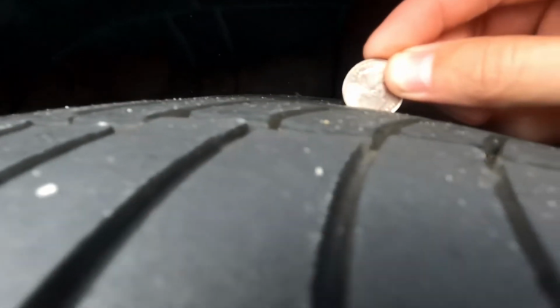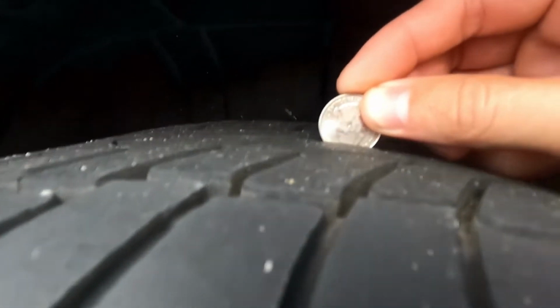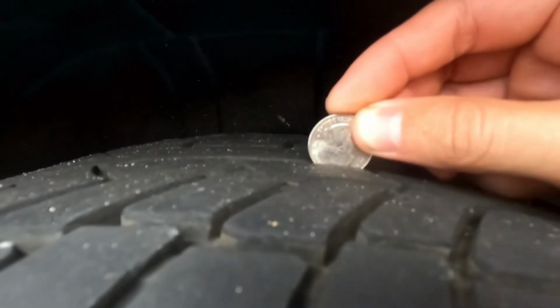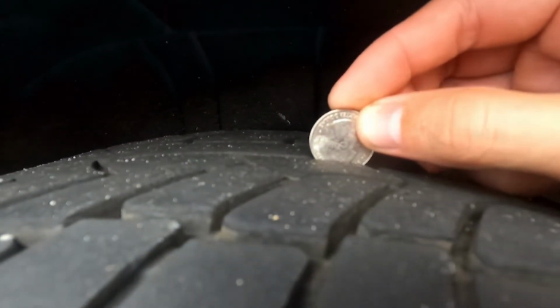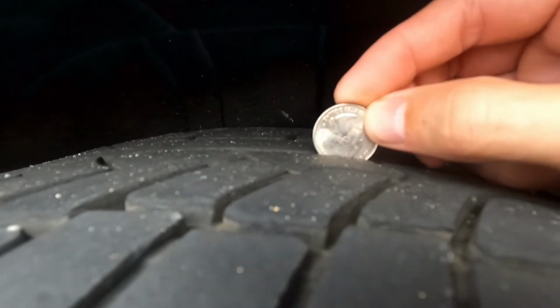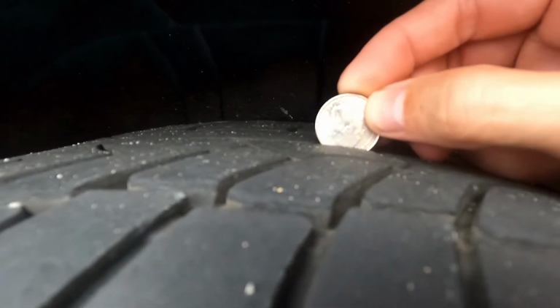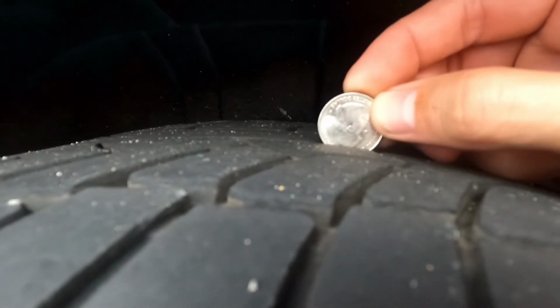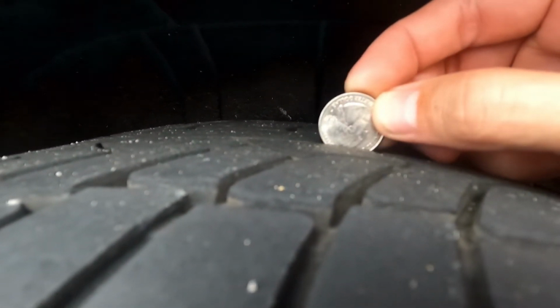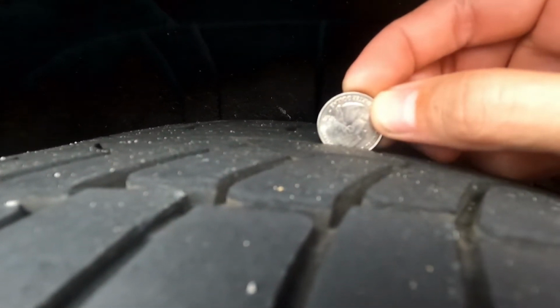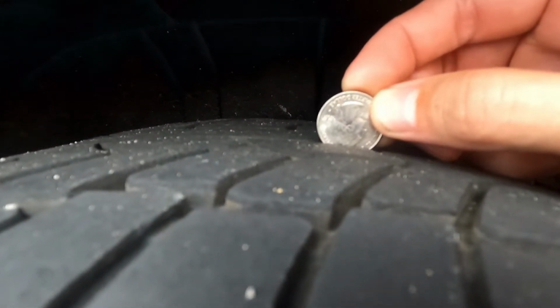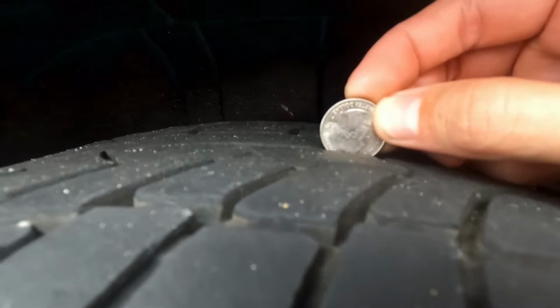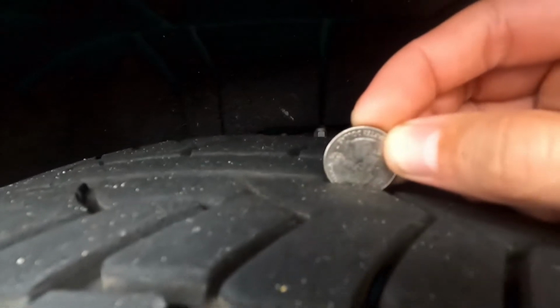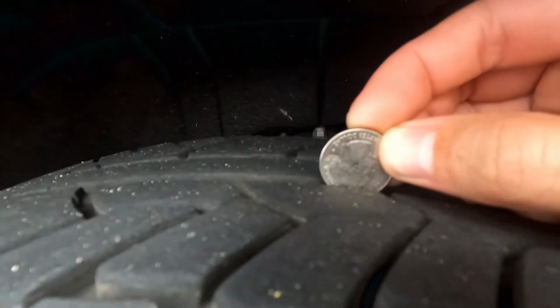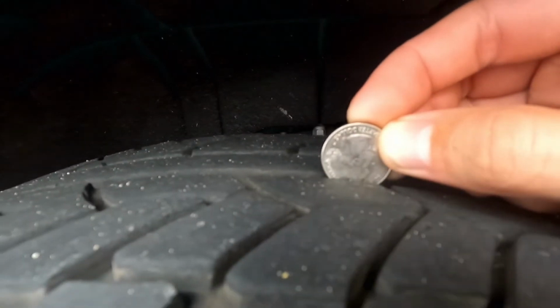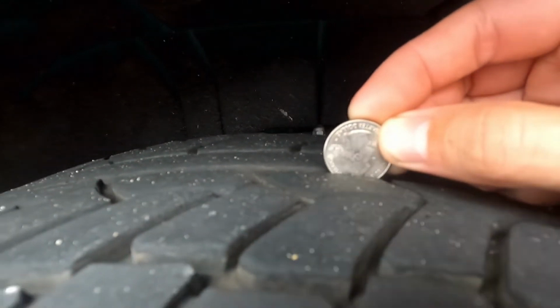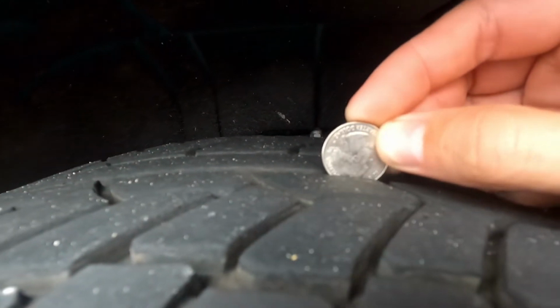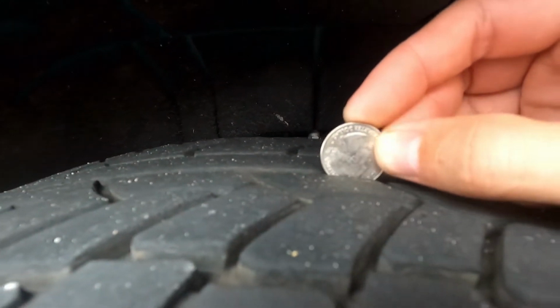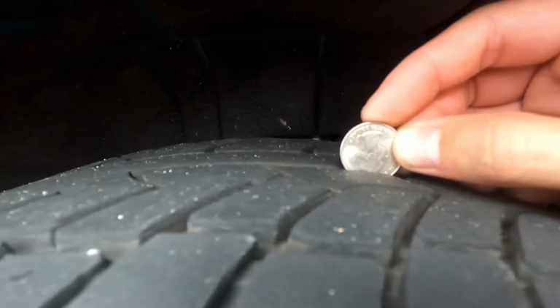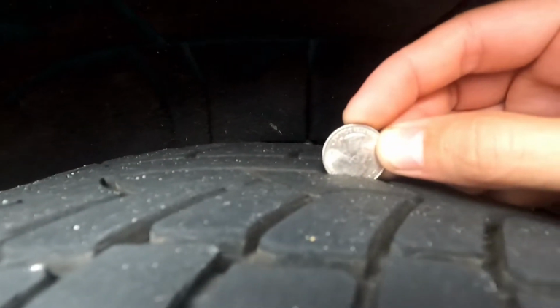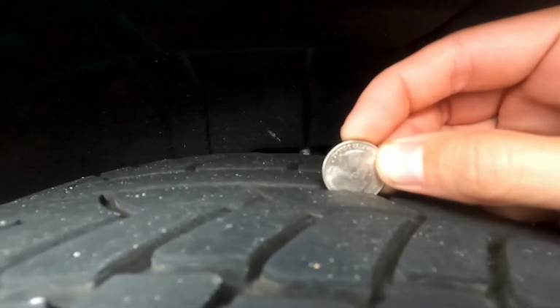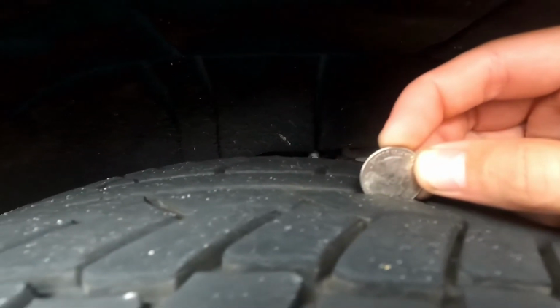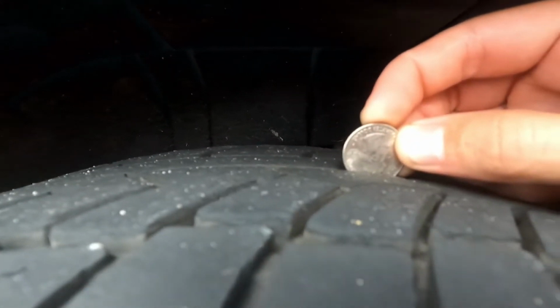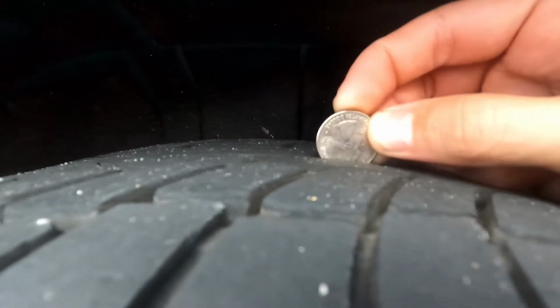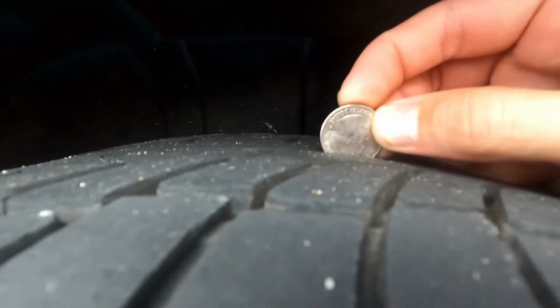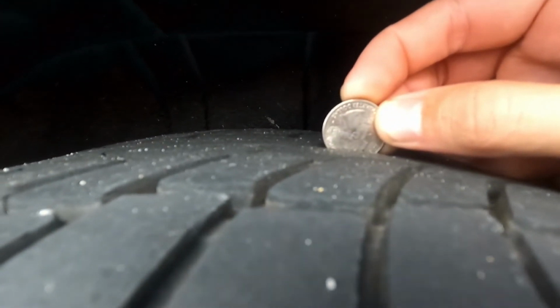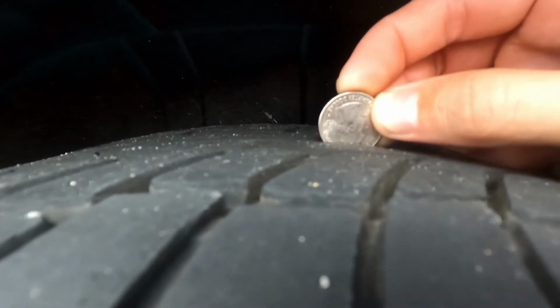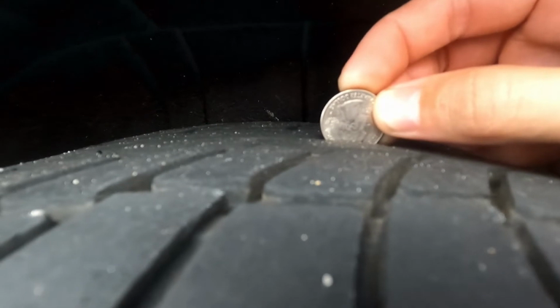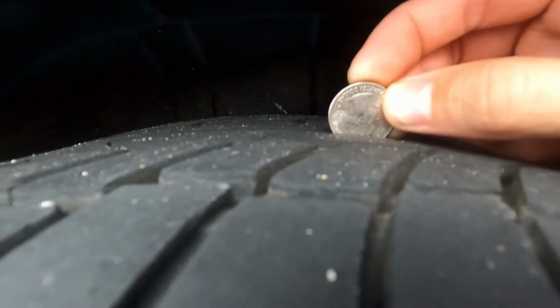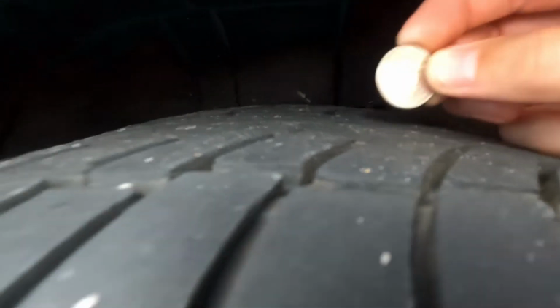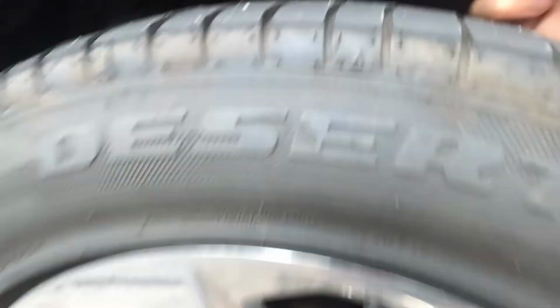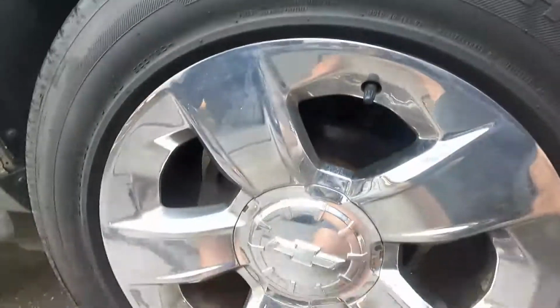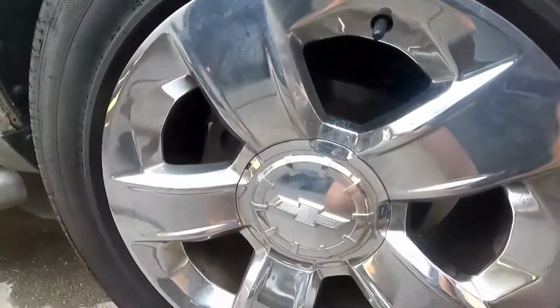If we stick it in right here, you can see that George Washington's head is covered up, so that means we're good to go. Our tires are thicker and have more tread than 4/32nds of an inch.